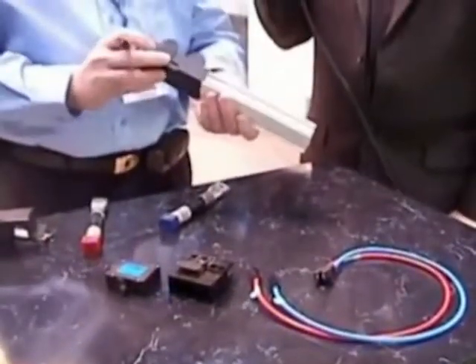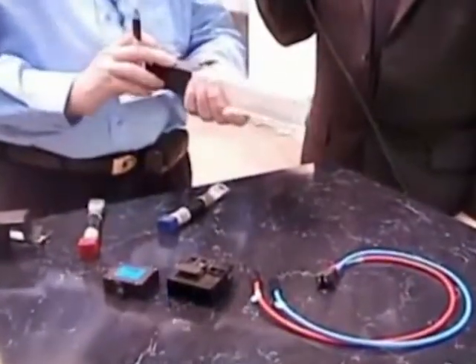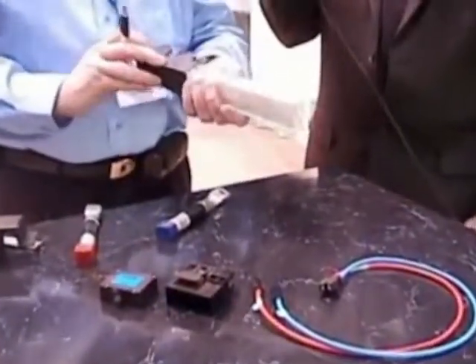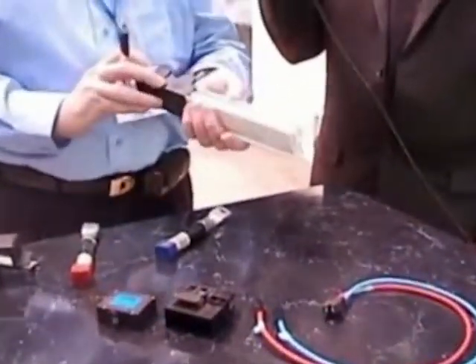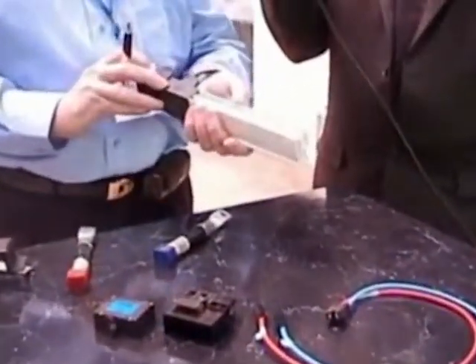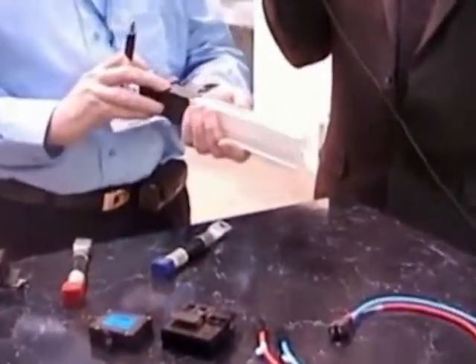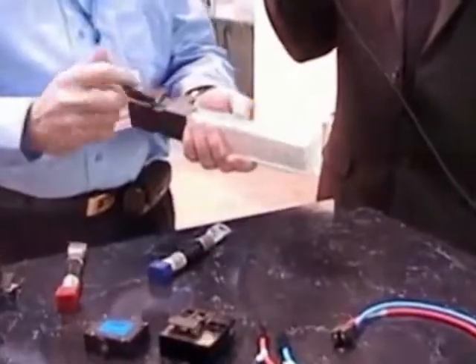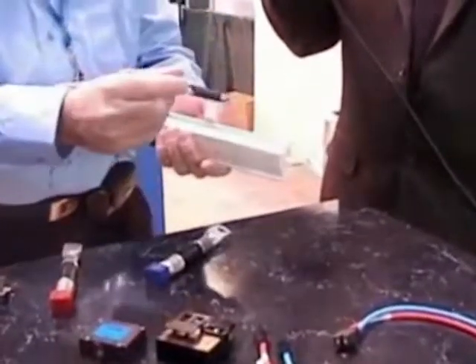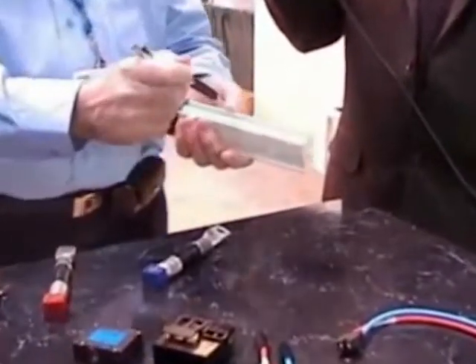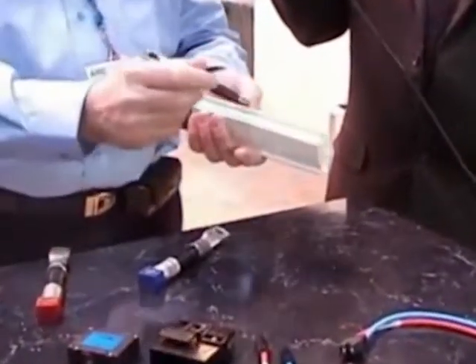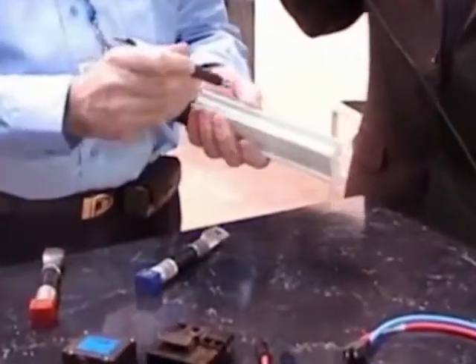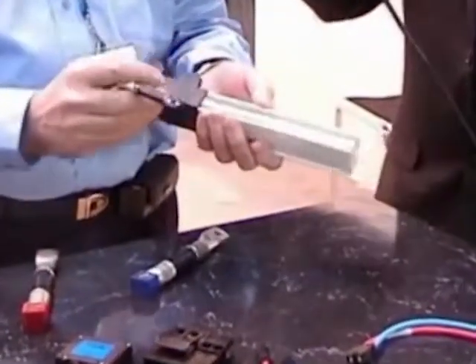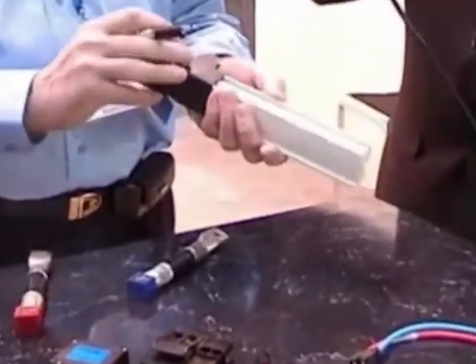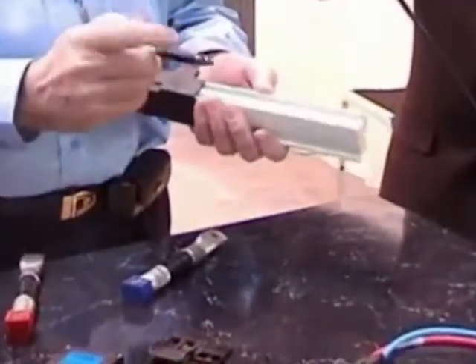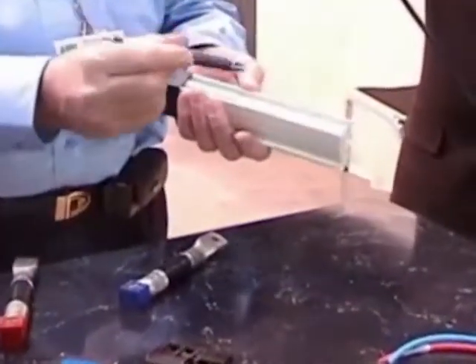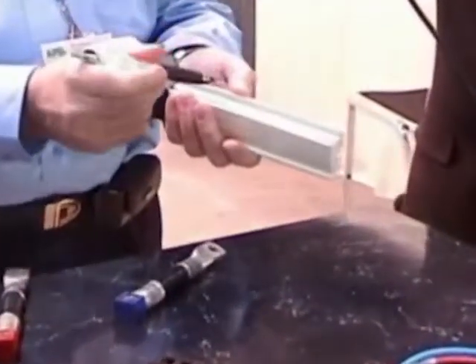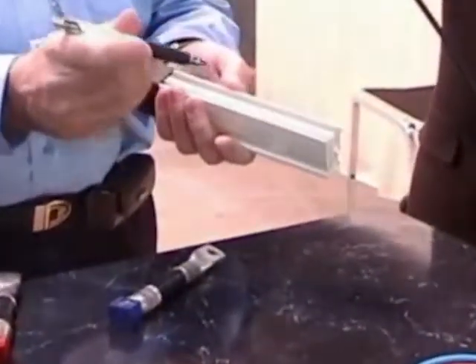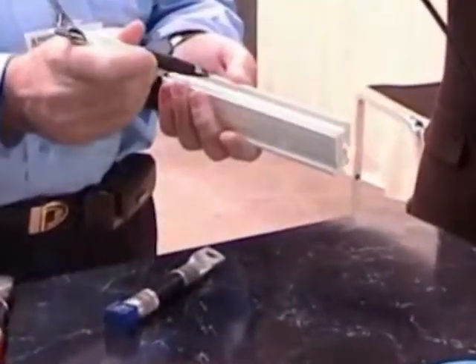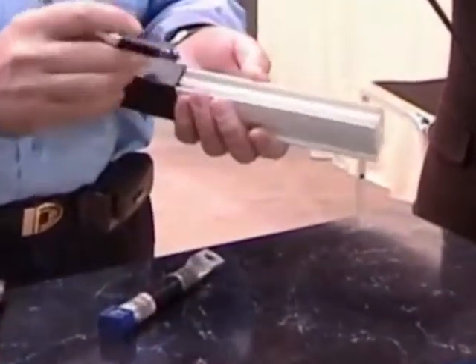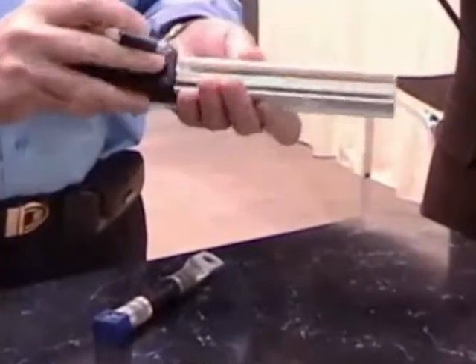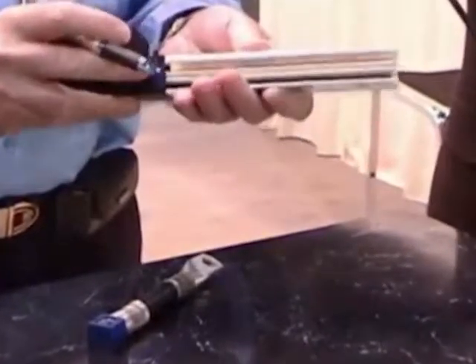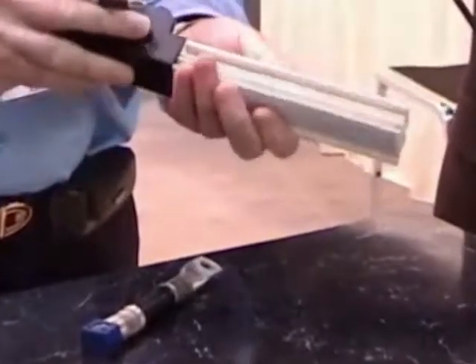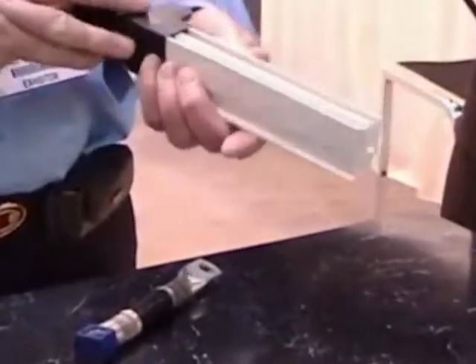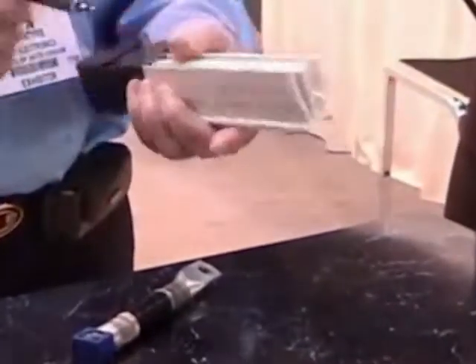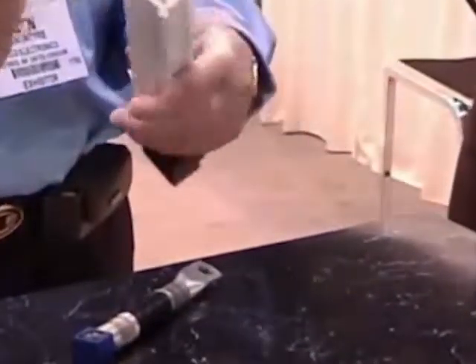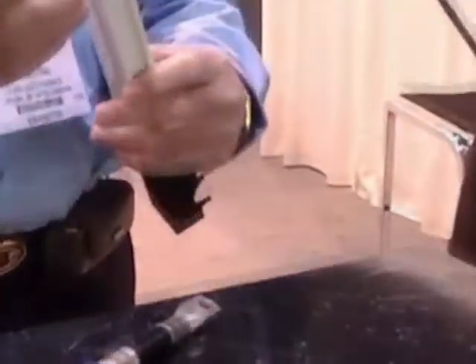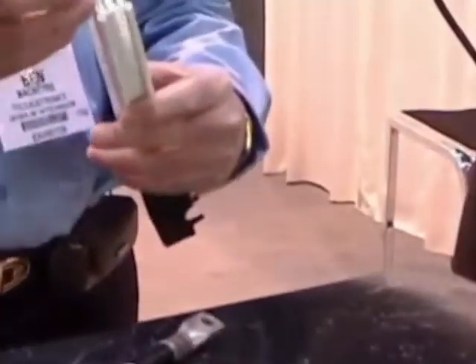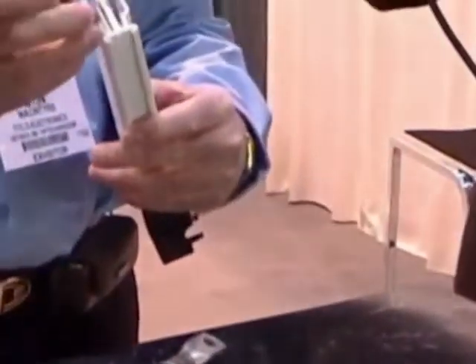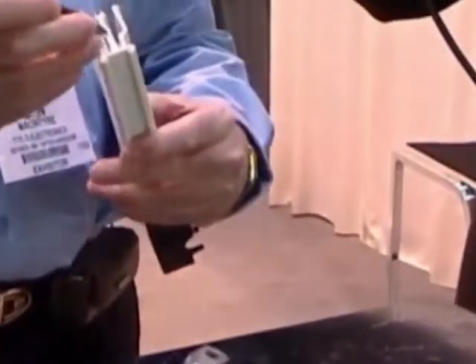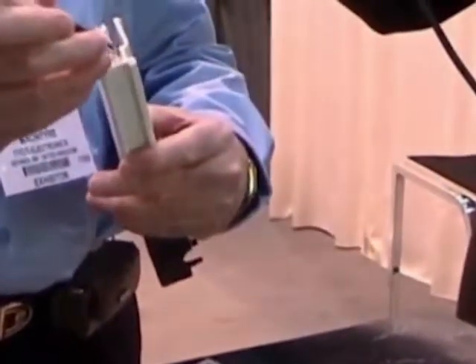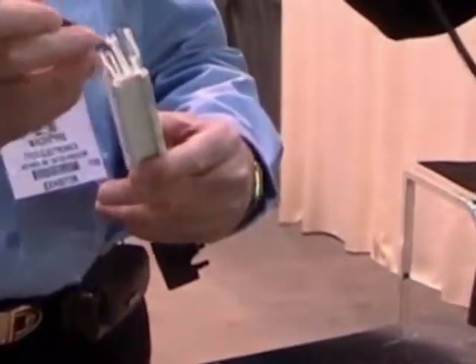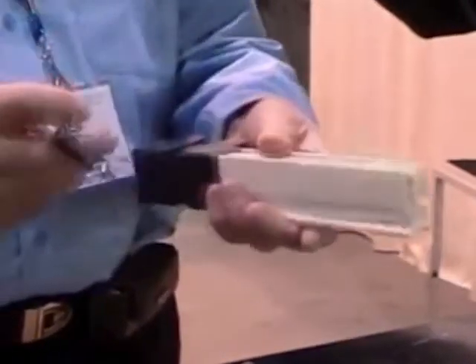Here we have the bus bar. We have two 3-millimeter copper bus bars, nickel-plated. They're retained in the plastic housing with a clever little strip down the side here.